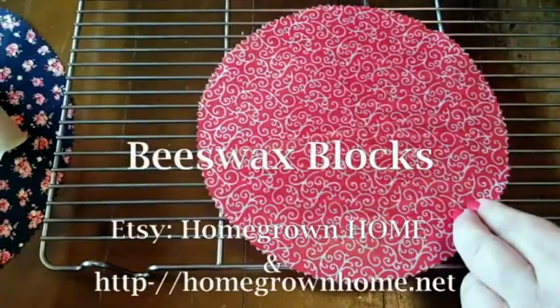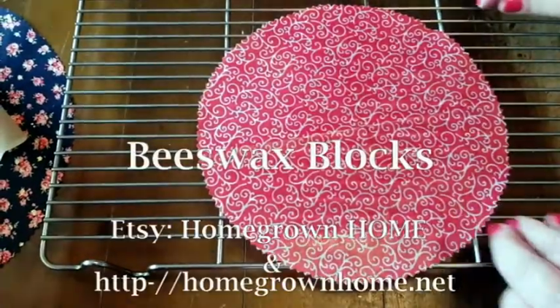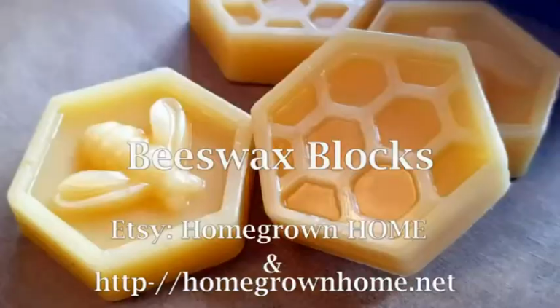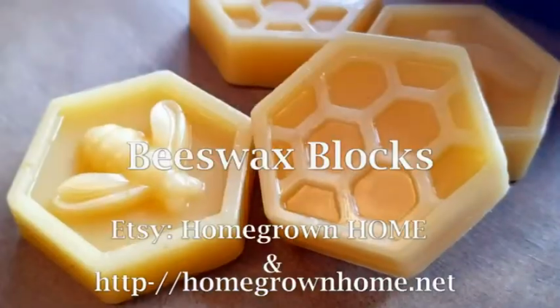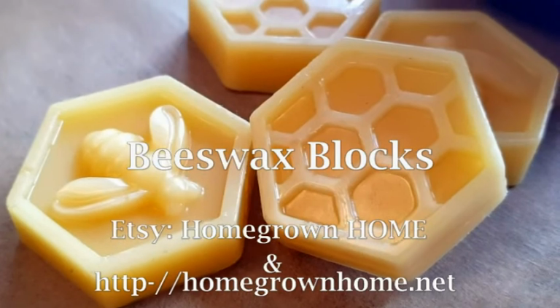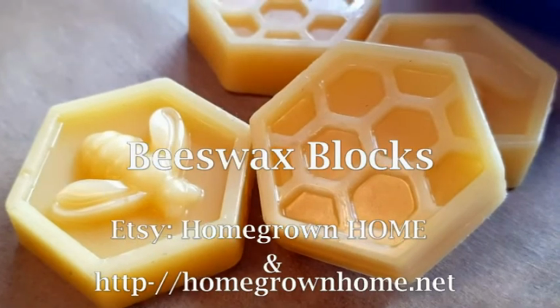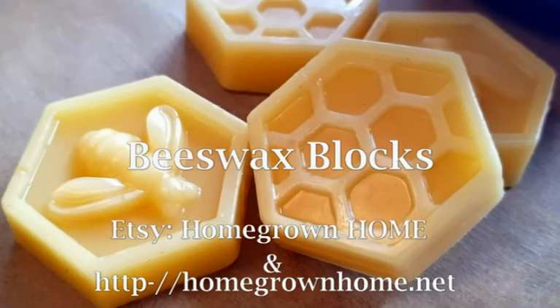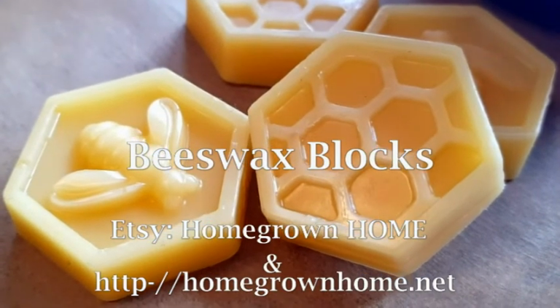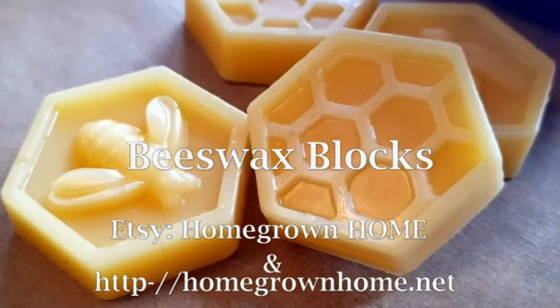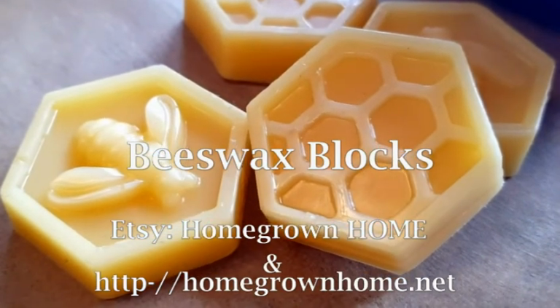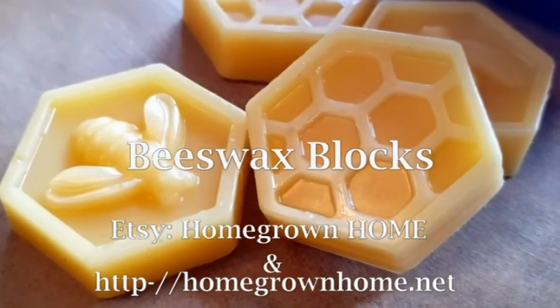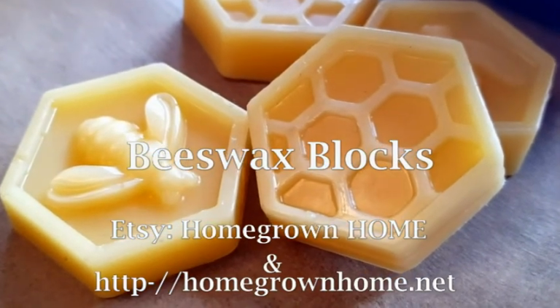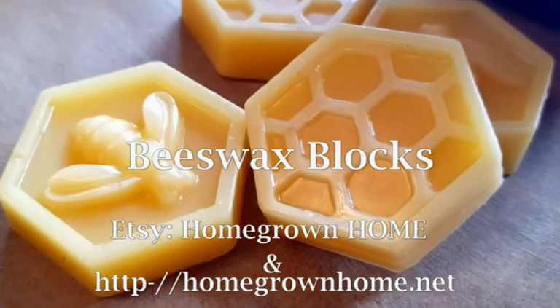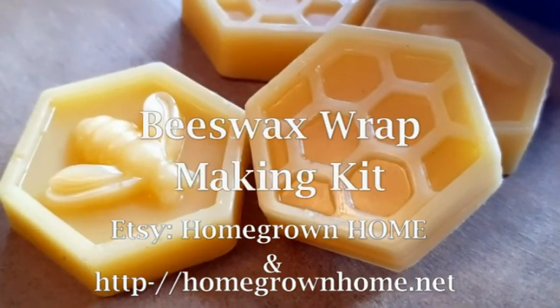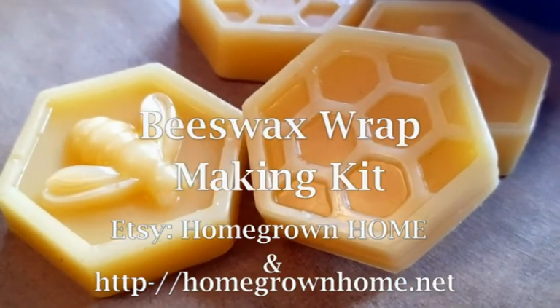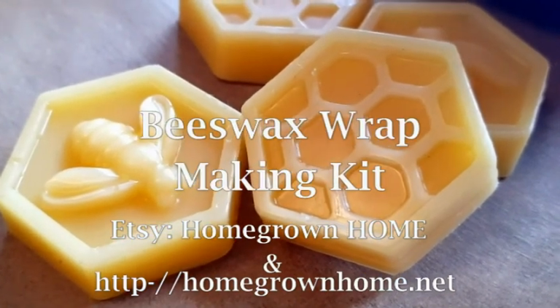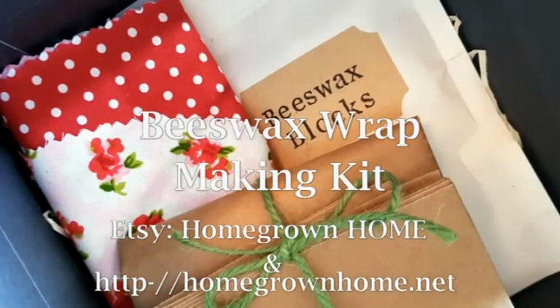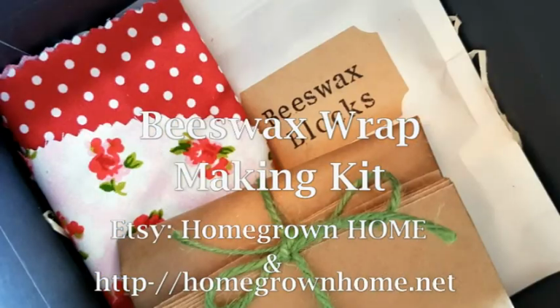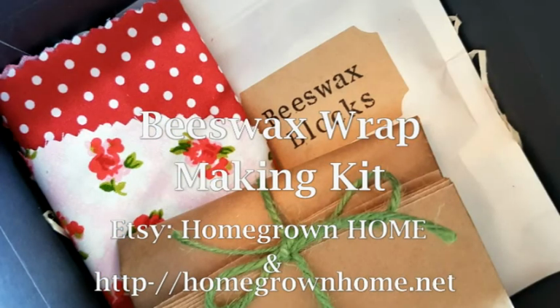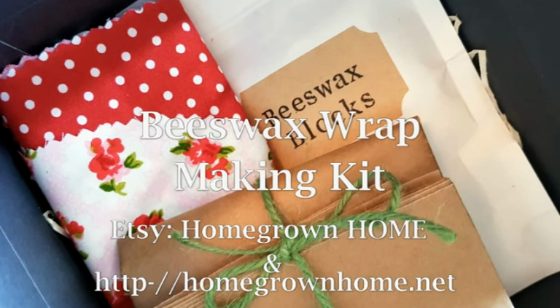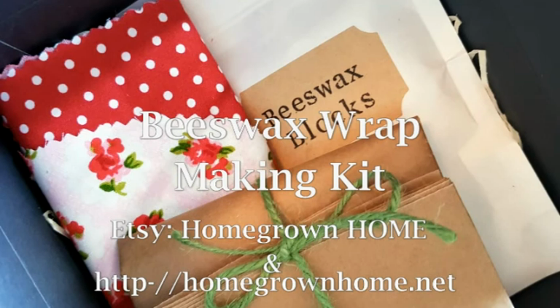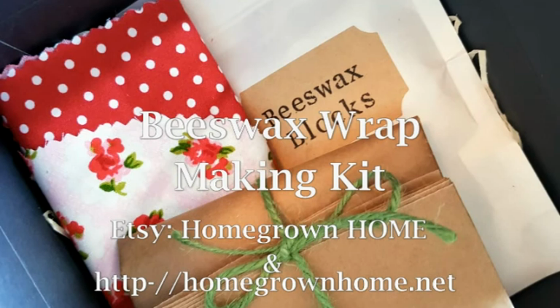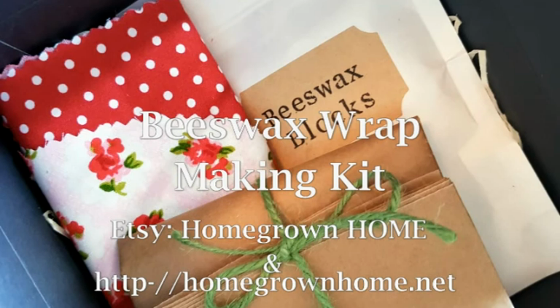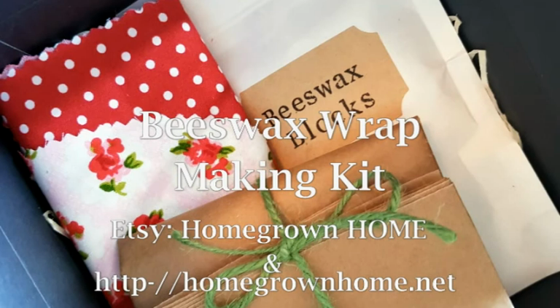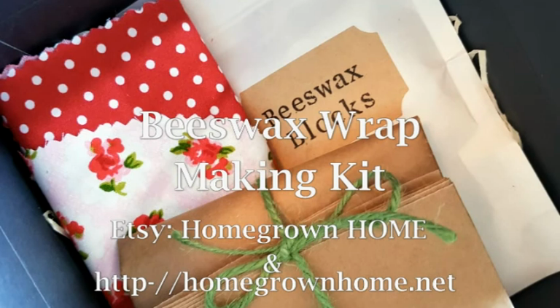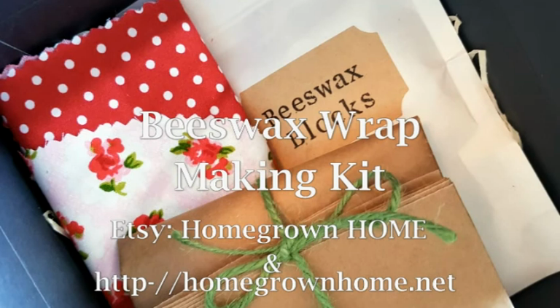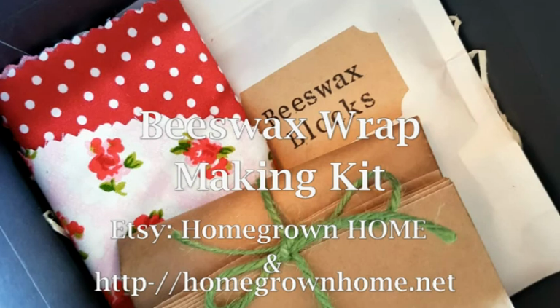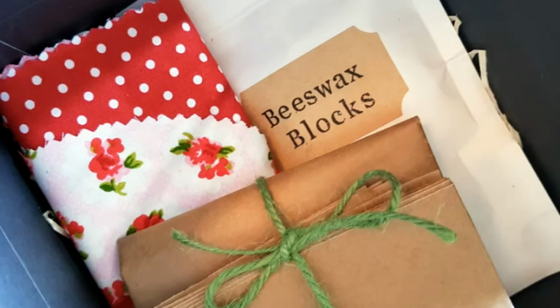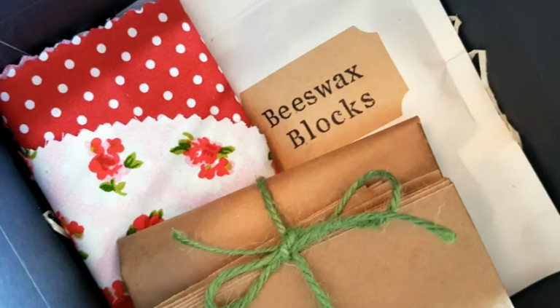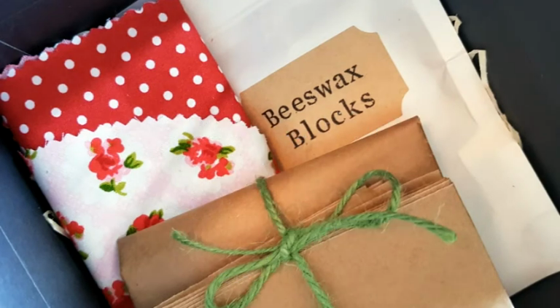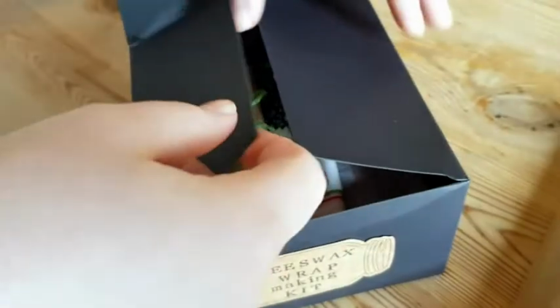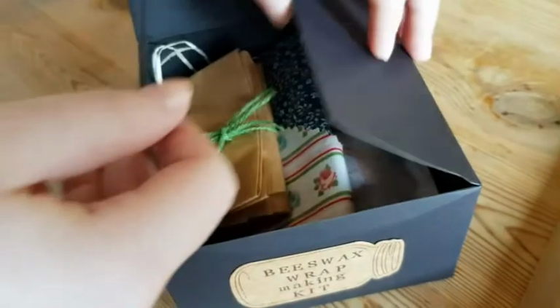We've done the hard work for you by creating these easy to use special beeswax blocks and beeswax wrap making kits. The beeswax wrap making kits contain everything you need to make your own beautiful beeswax wraps.